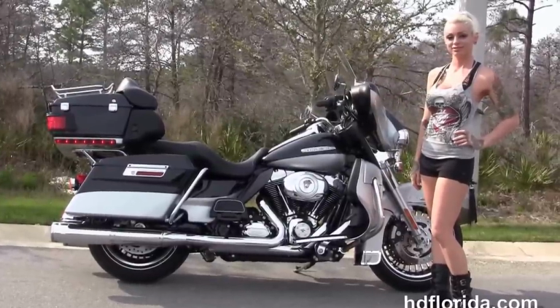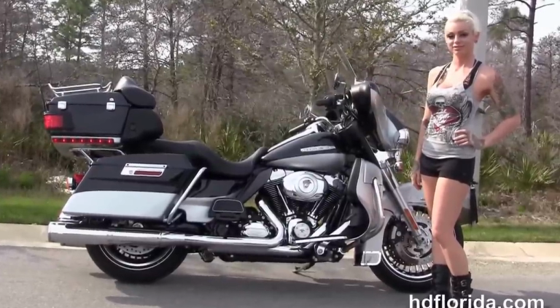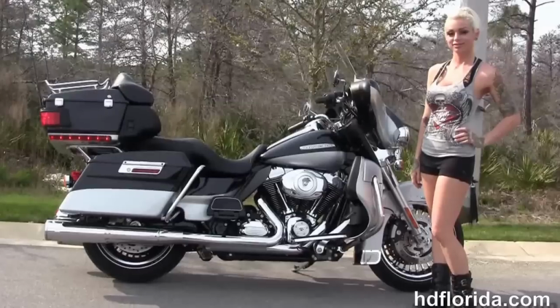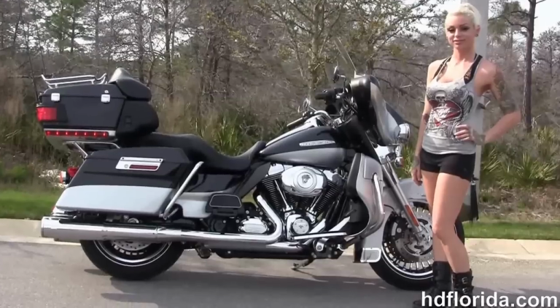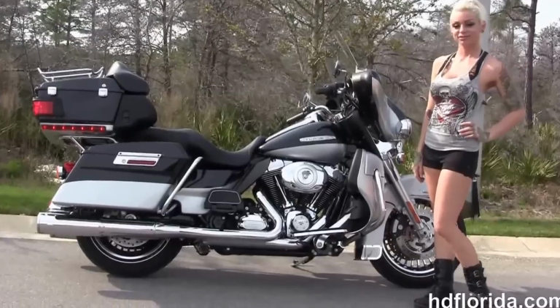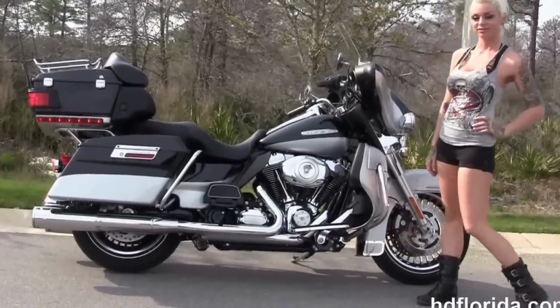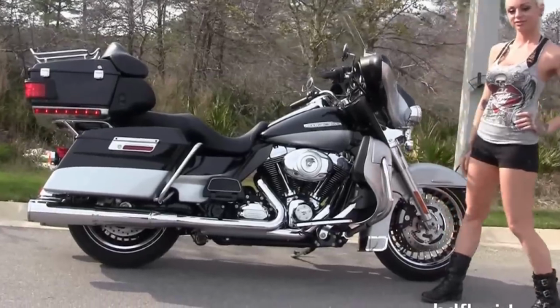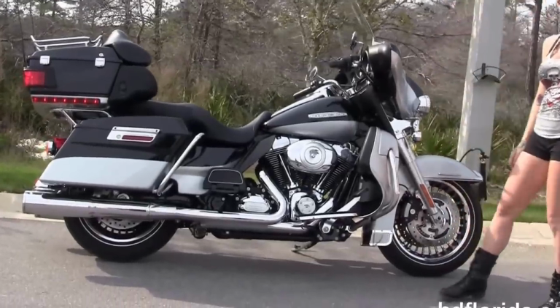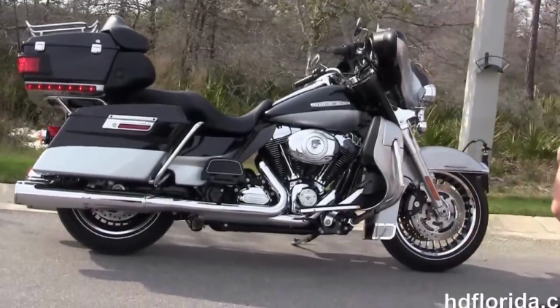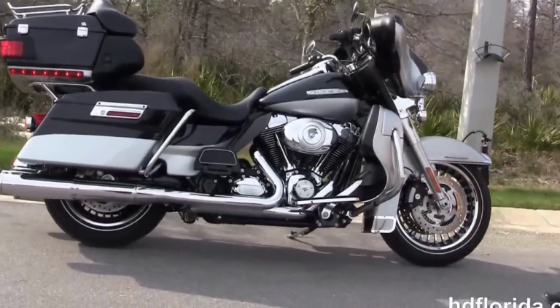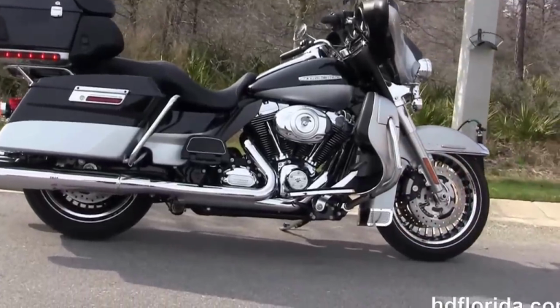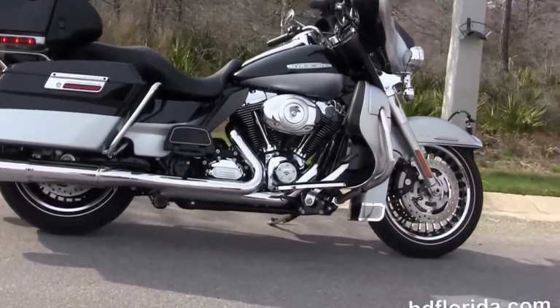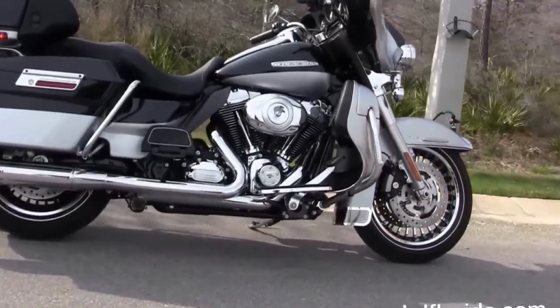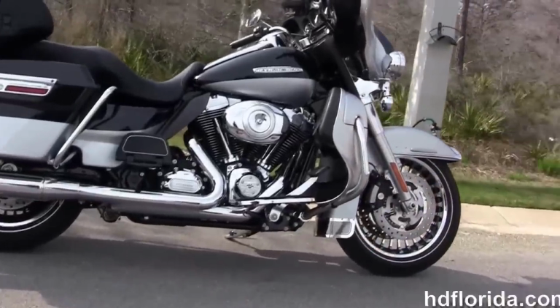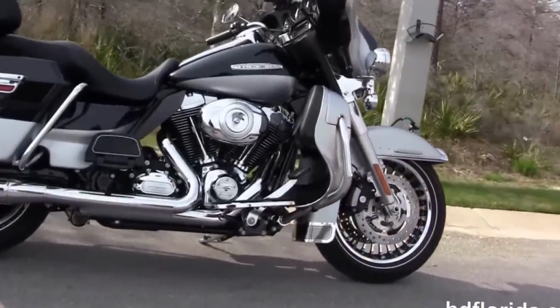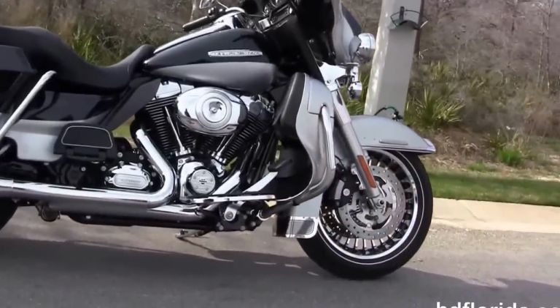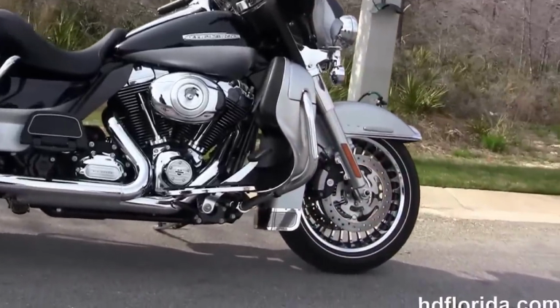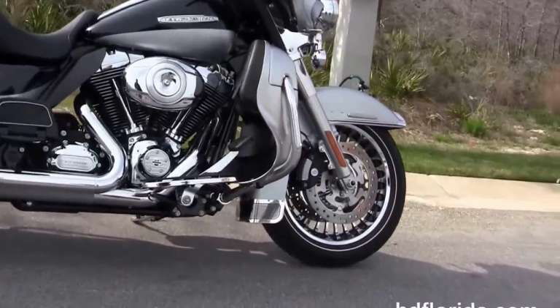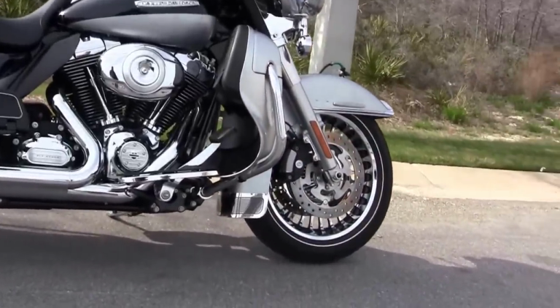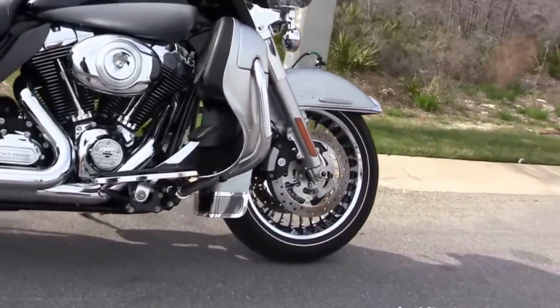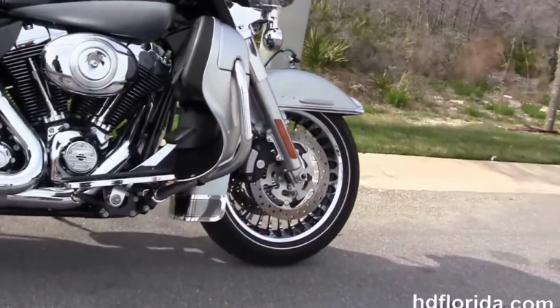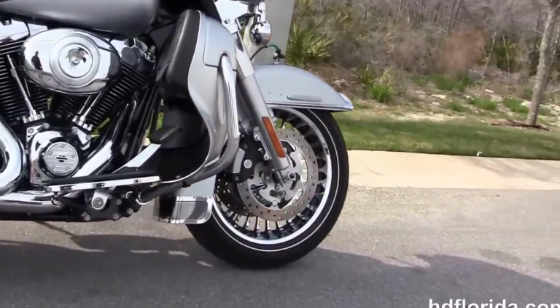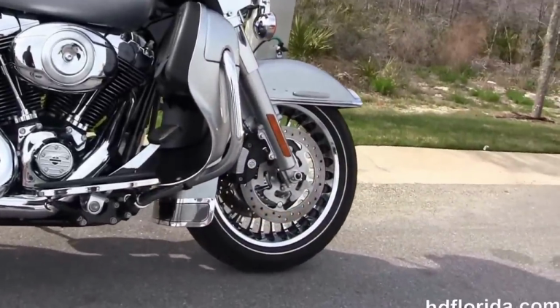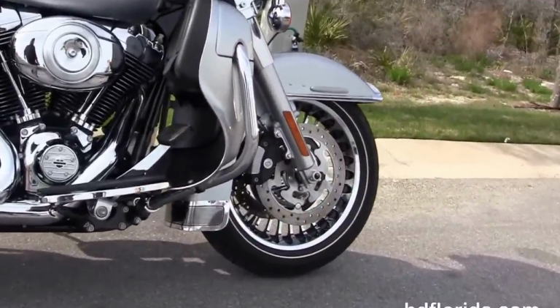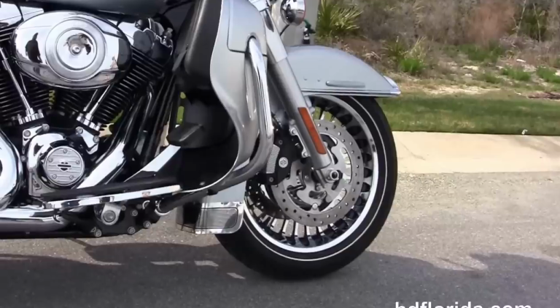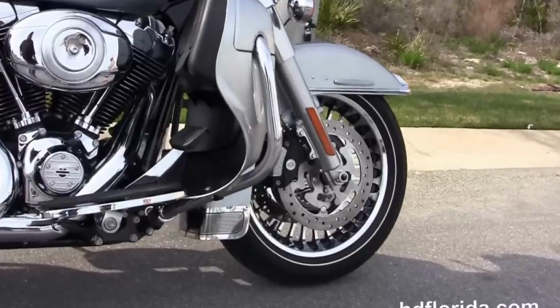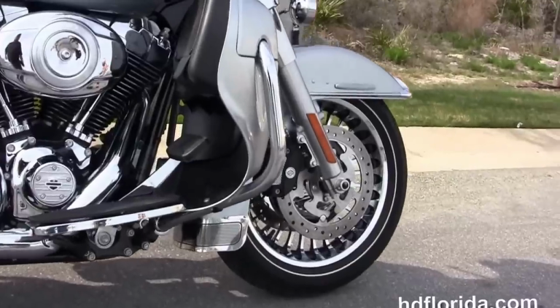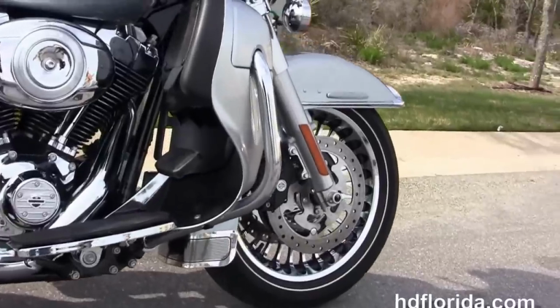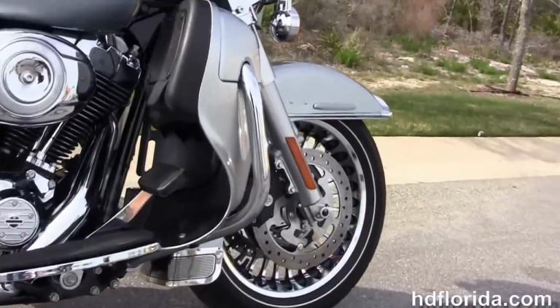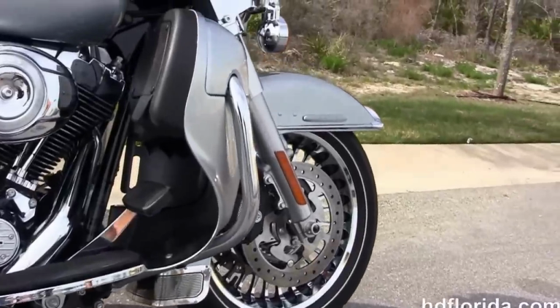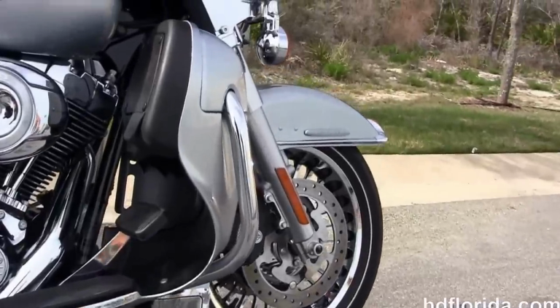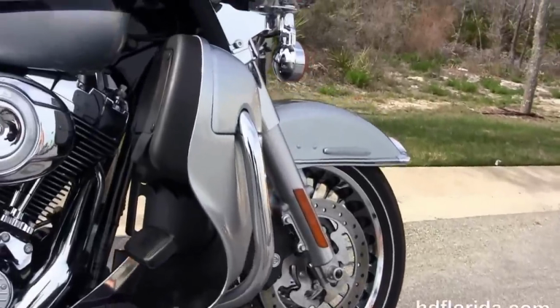This Limited starts out front with the chrome and black 28-spoke knuckle wheels and 4-piston Brembo calipers. It's got a chrome-trimmed front fender and moved back the color-matched lower fairing.